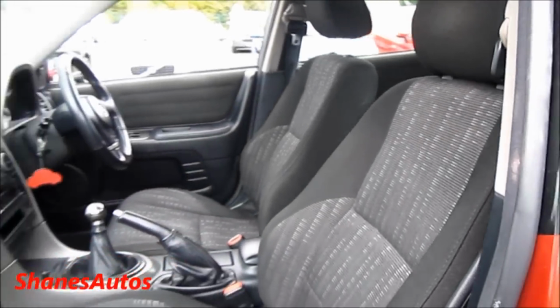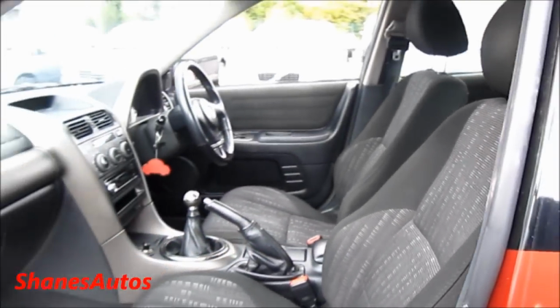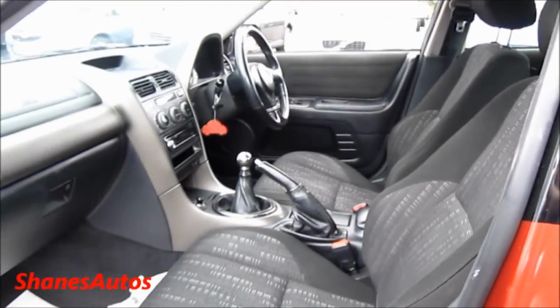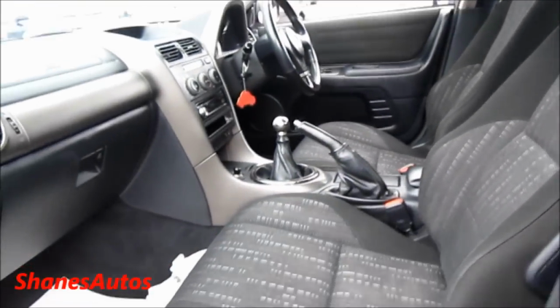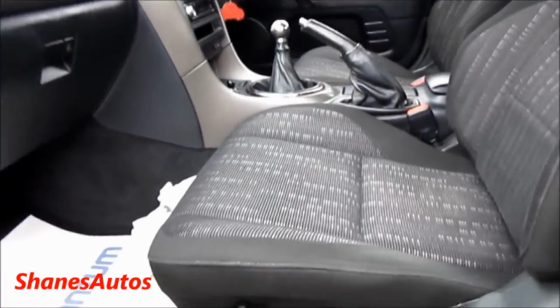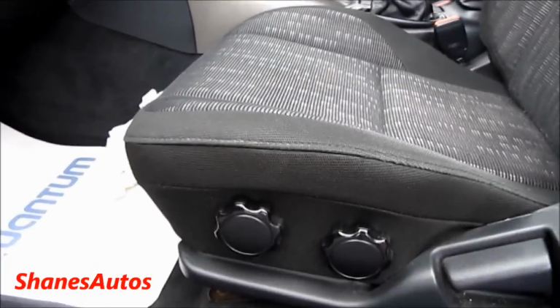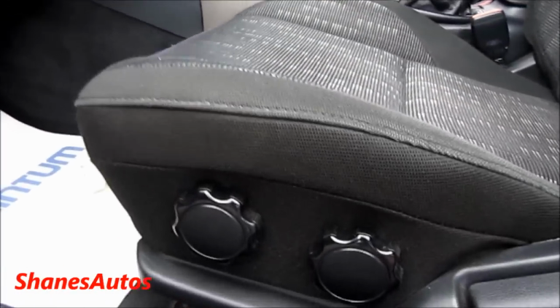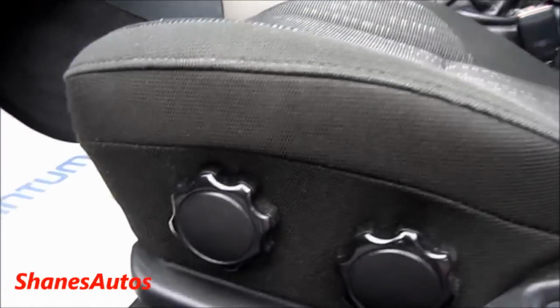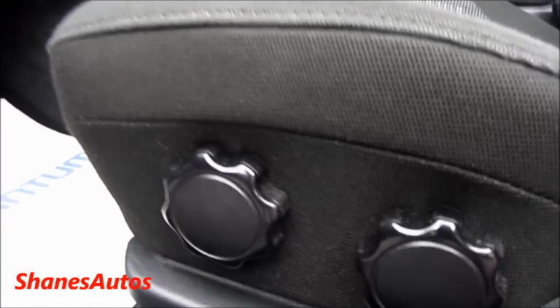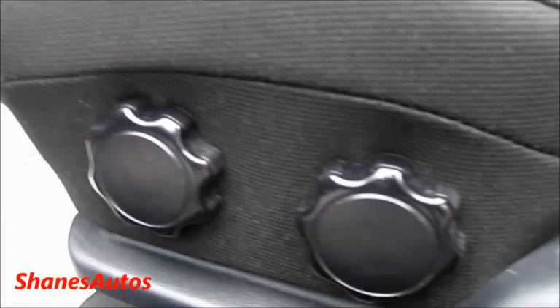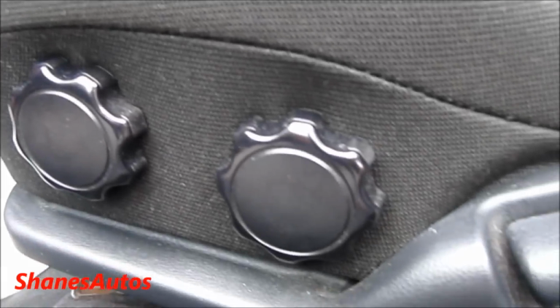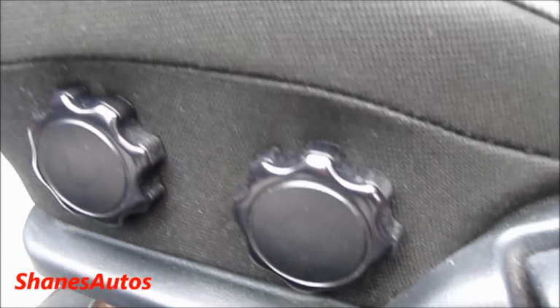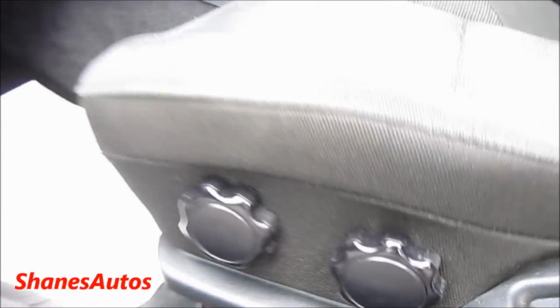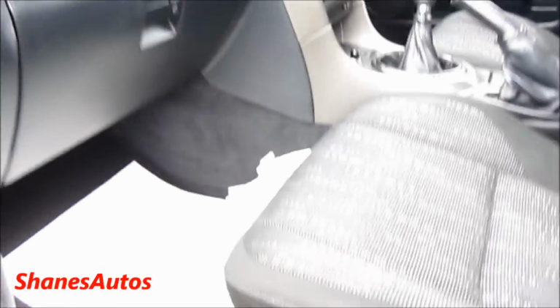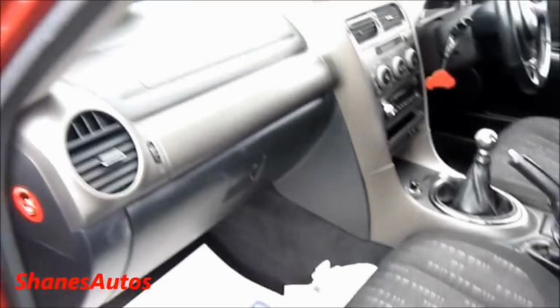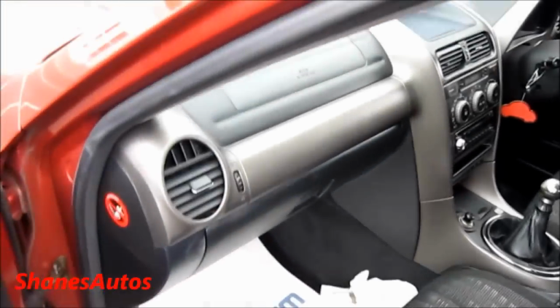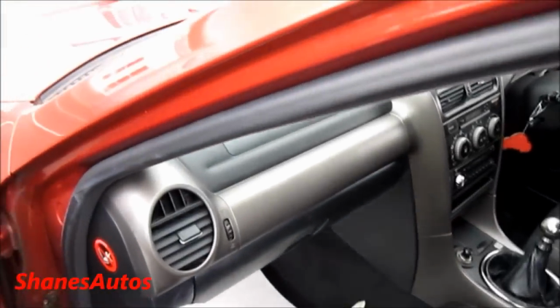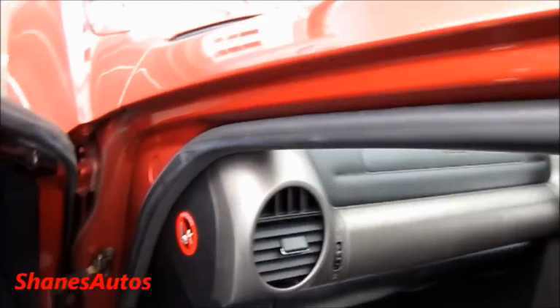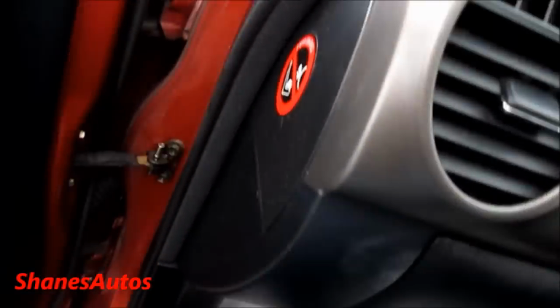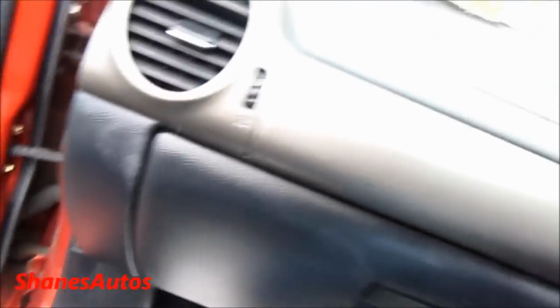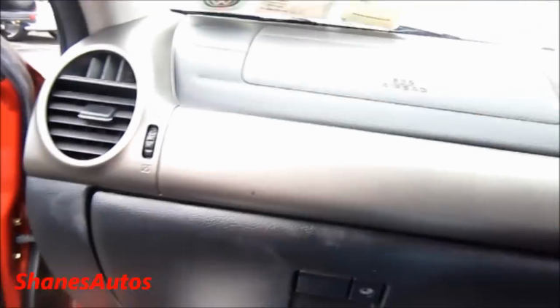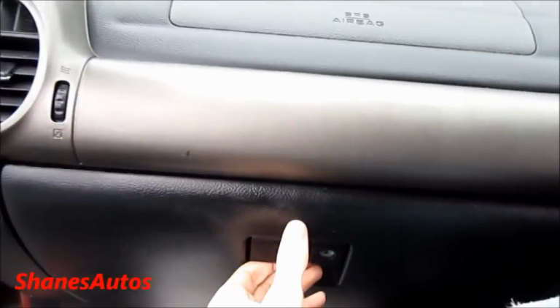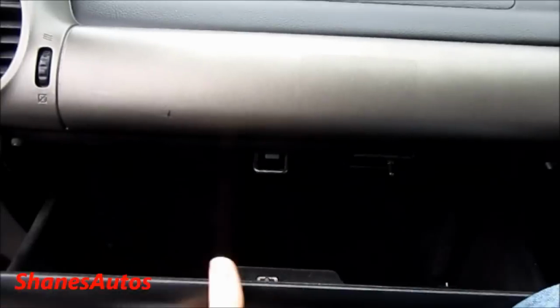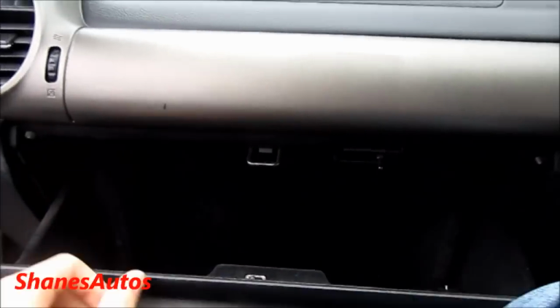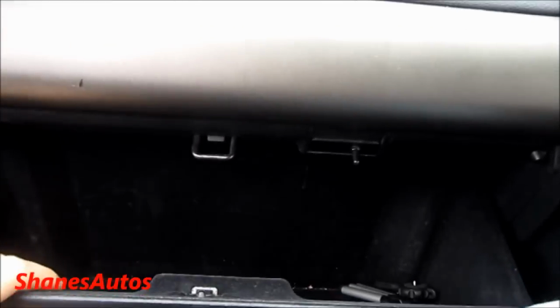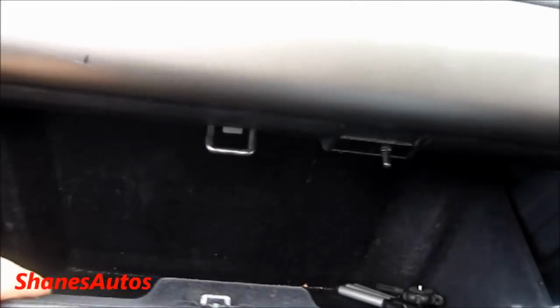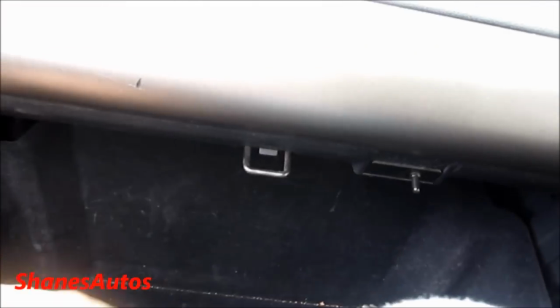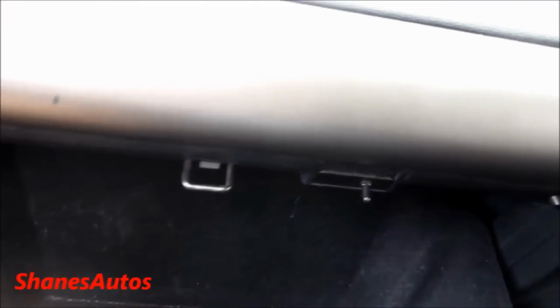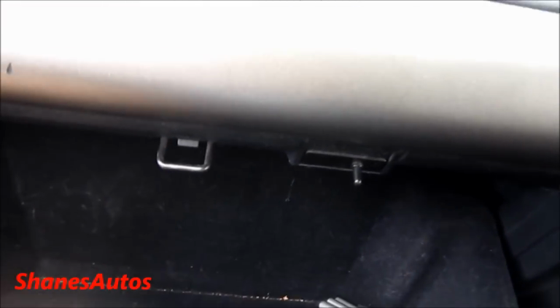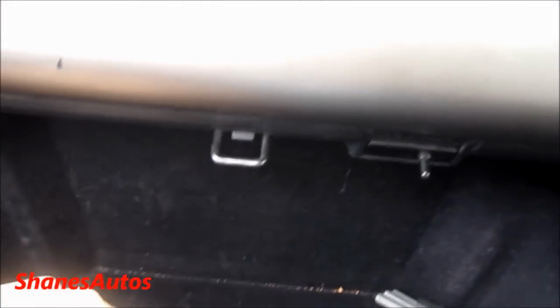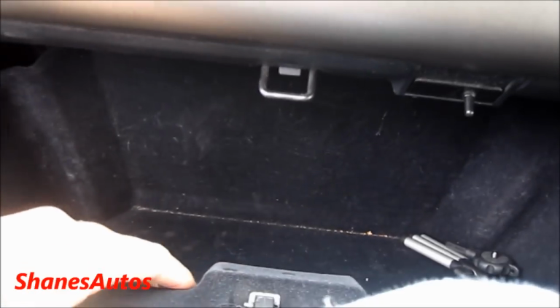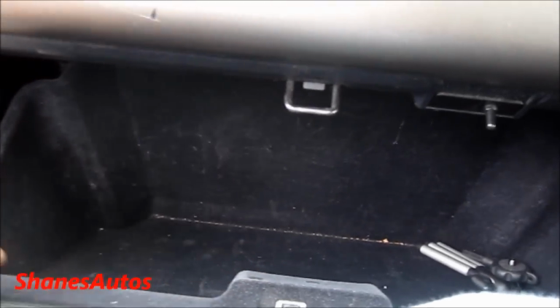It has manual adjusting seats with the same controls on the driver and passenger side. It also has a decent-sized deep glove box, which is actually padded as well.